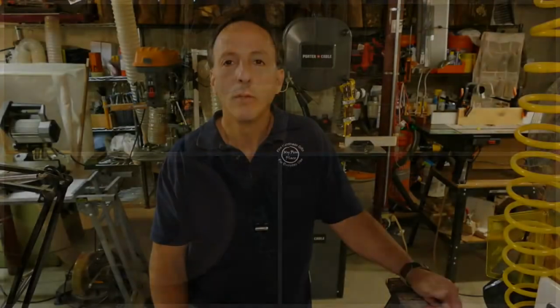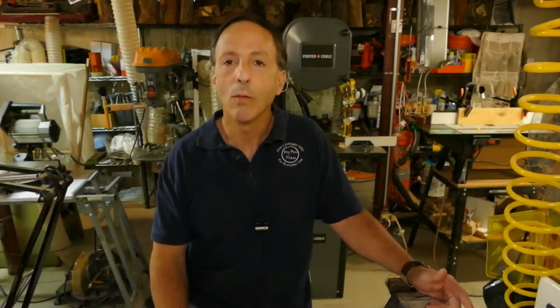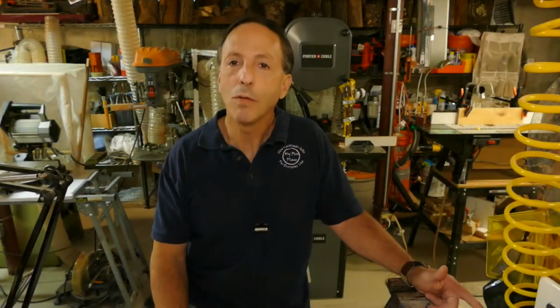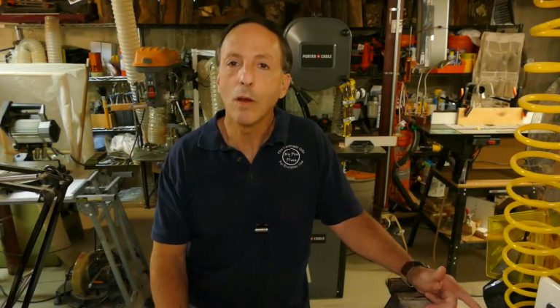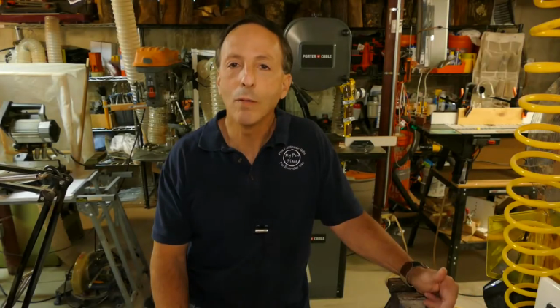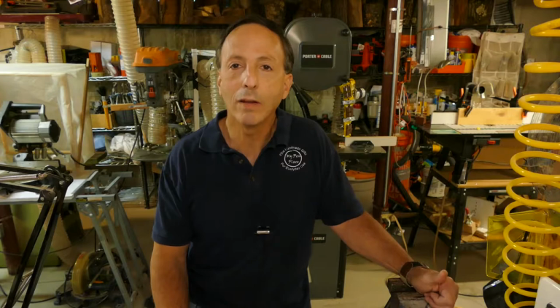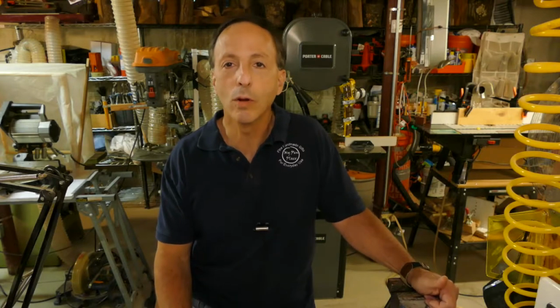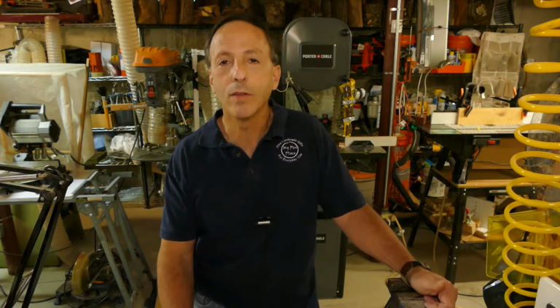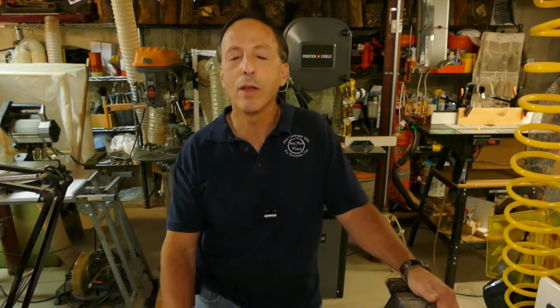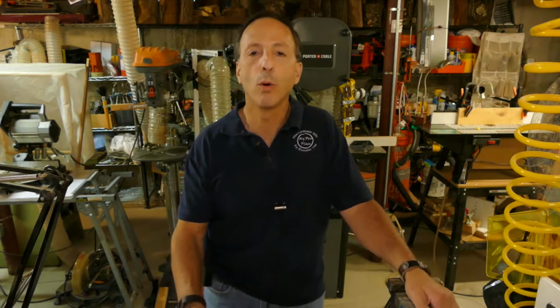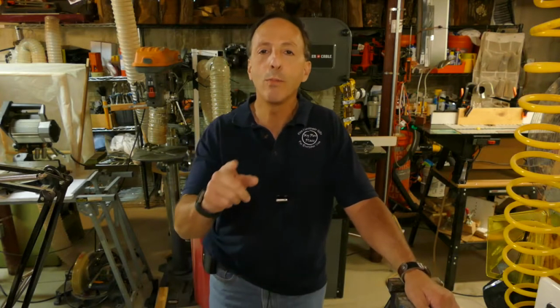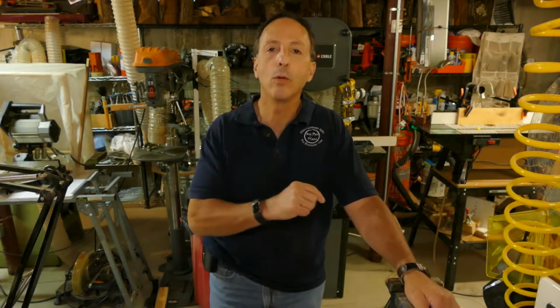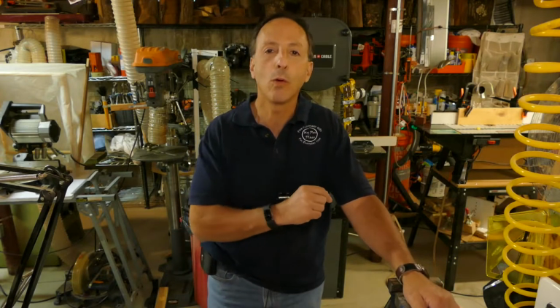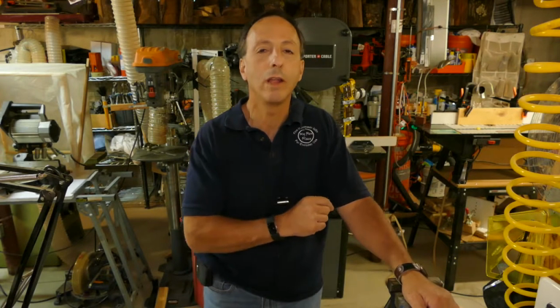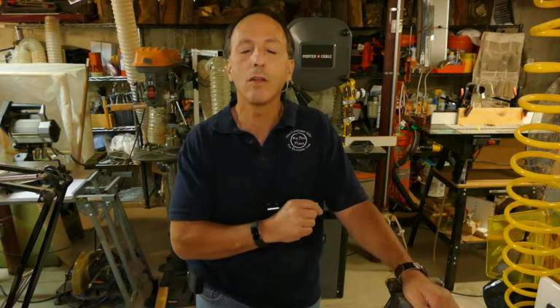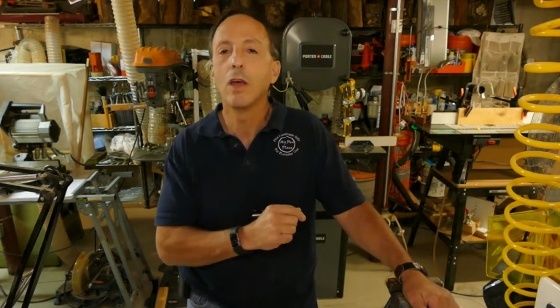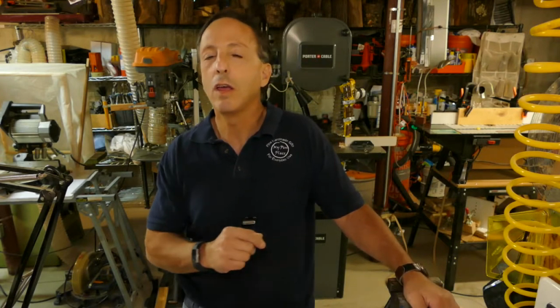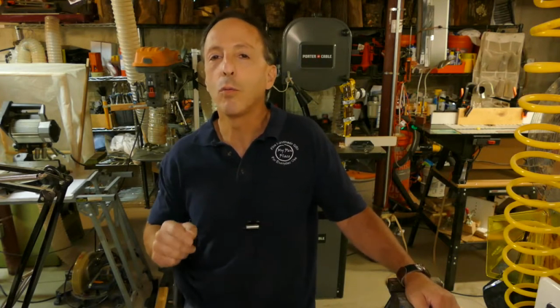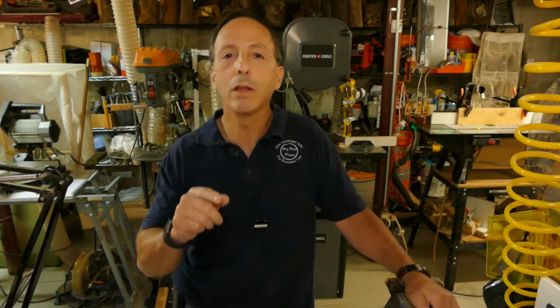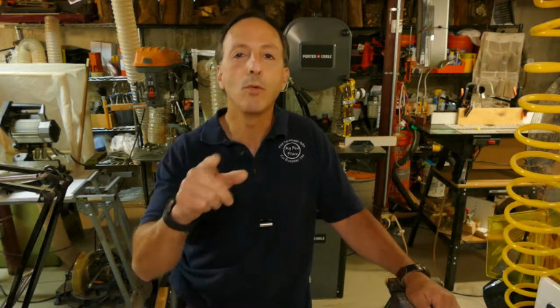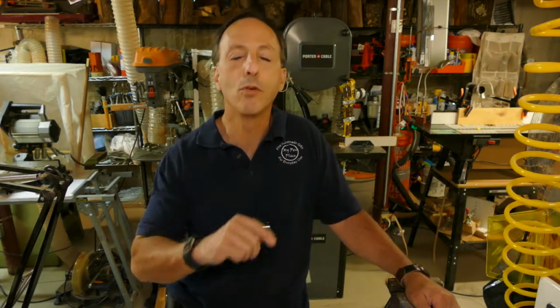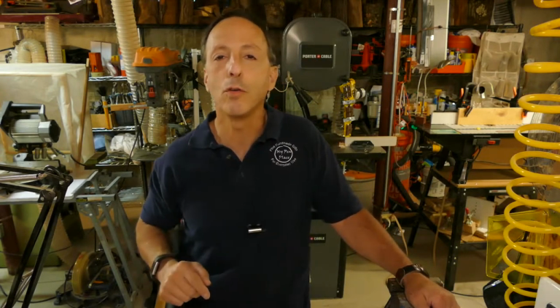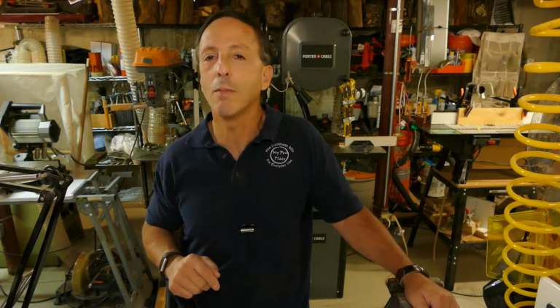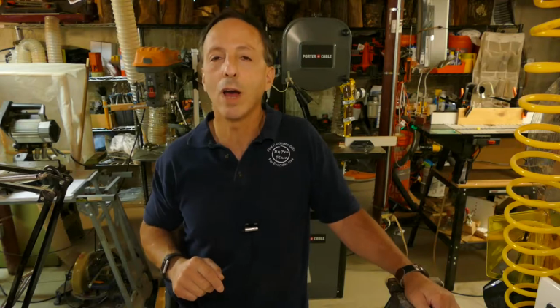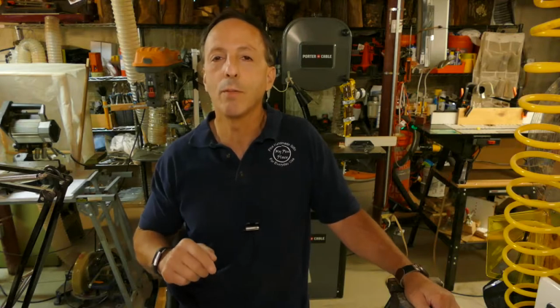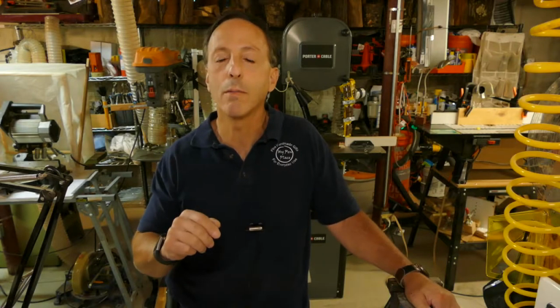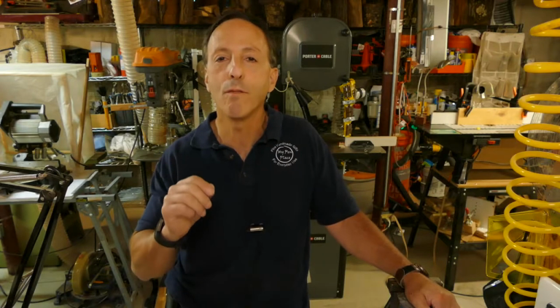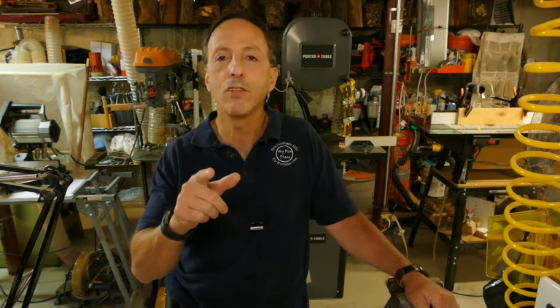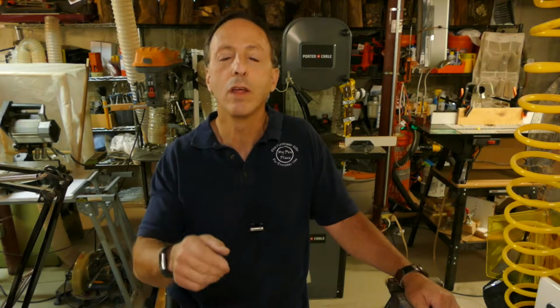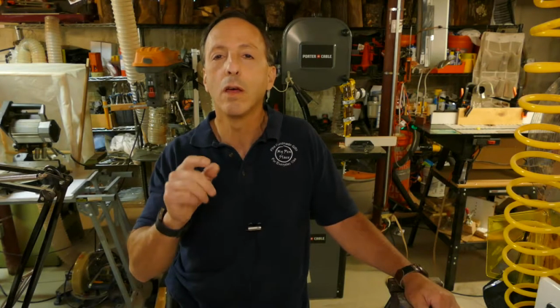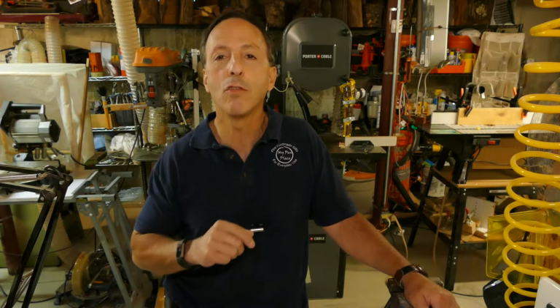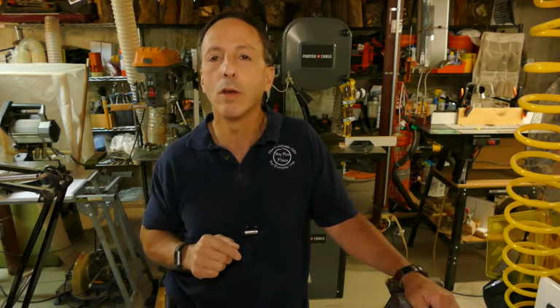Ray Ruthen here. Welcome back to The Woodcrafting Place, where we bring you woodworking knowledge each week to help you improve your time in the shop to make it more efficient and more enjoyable.